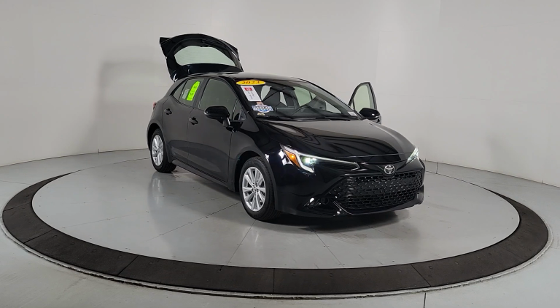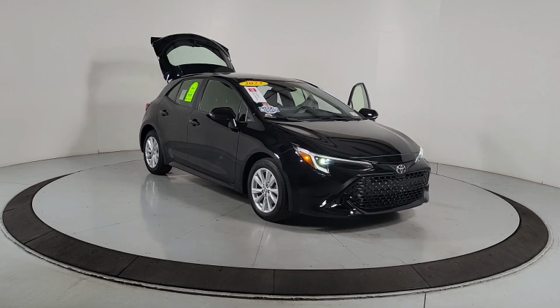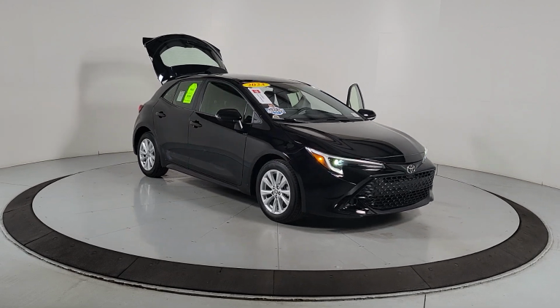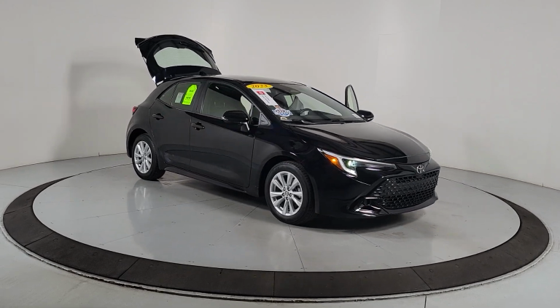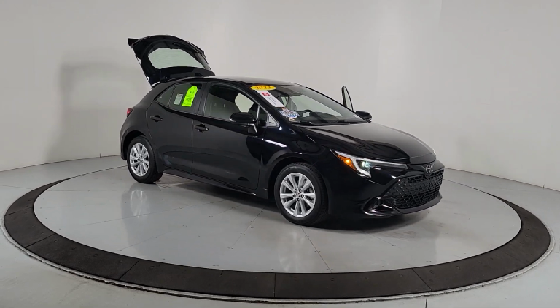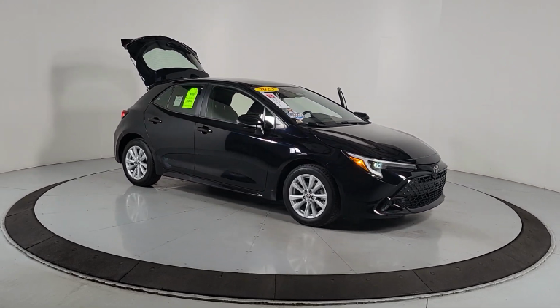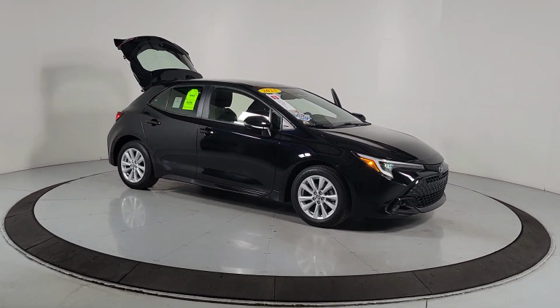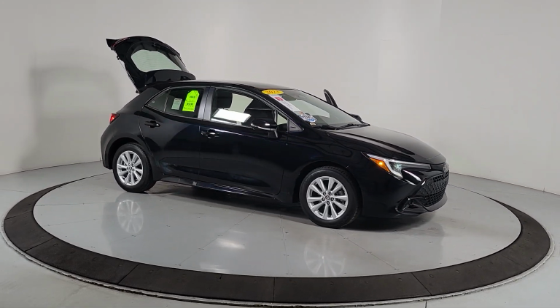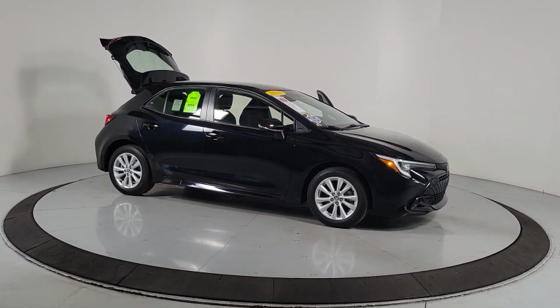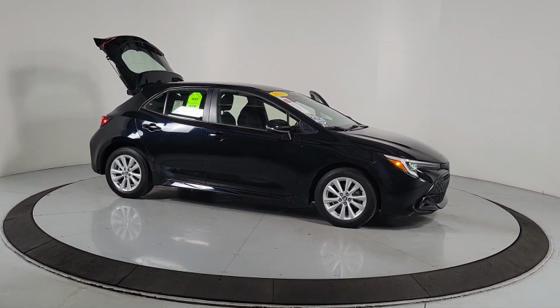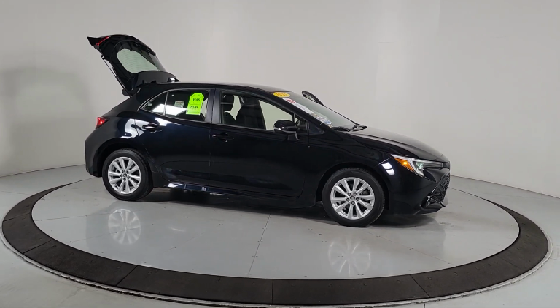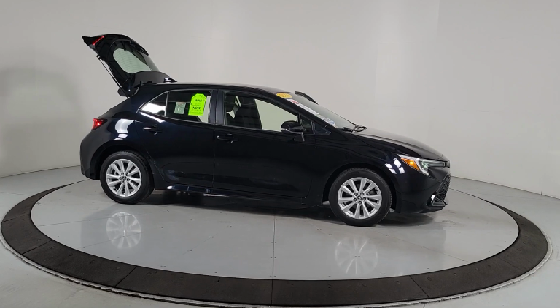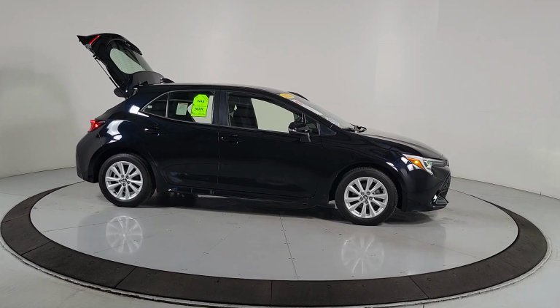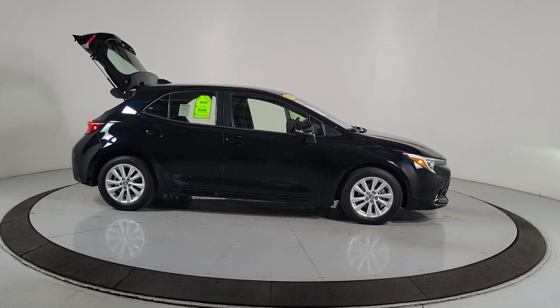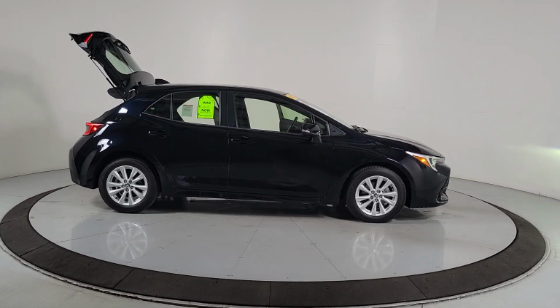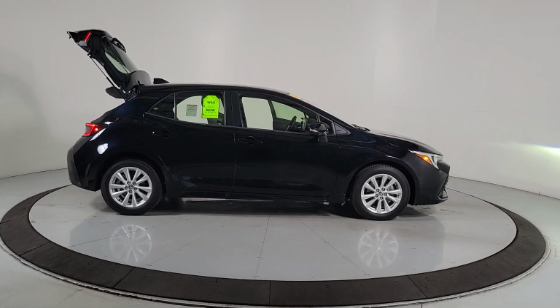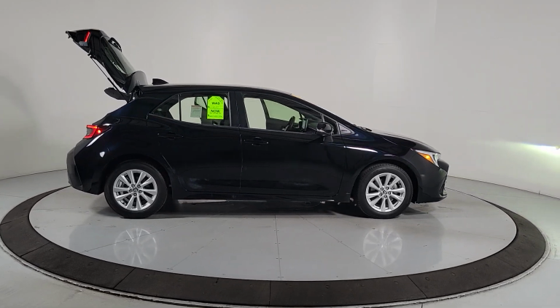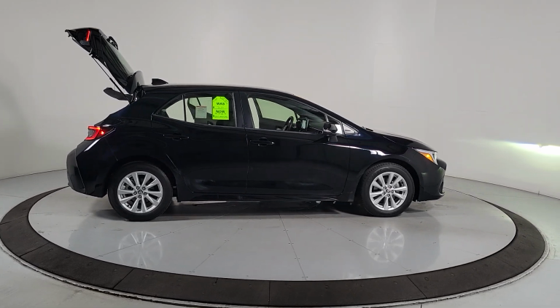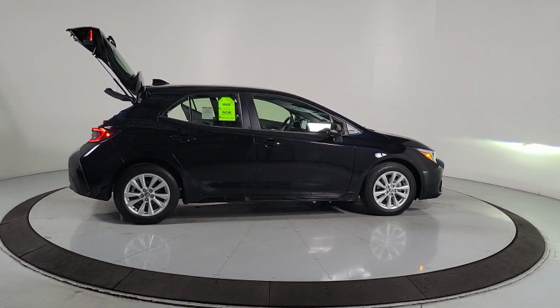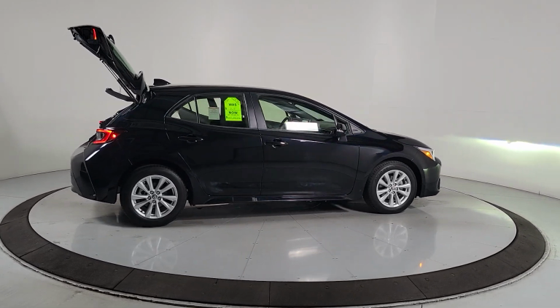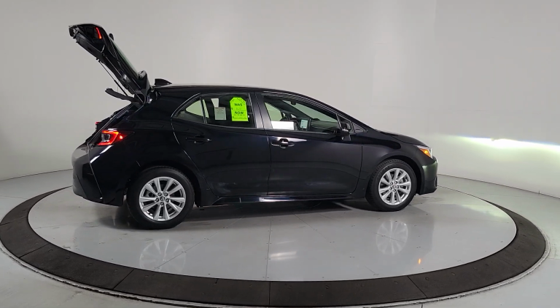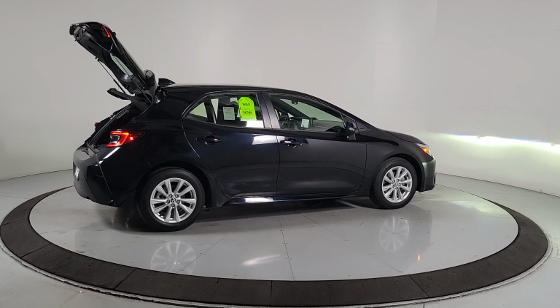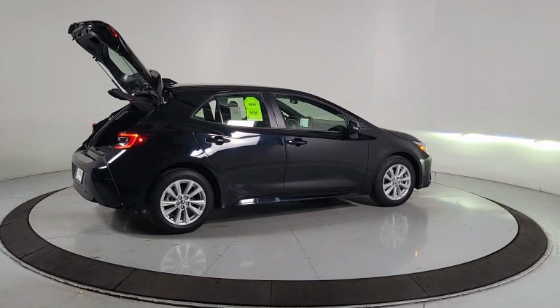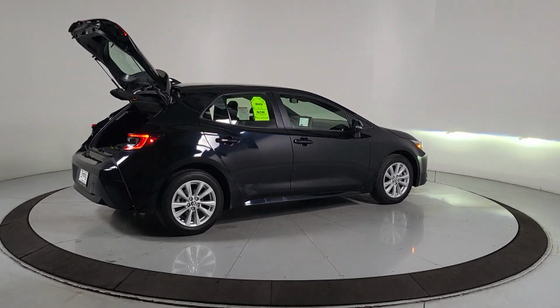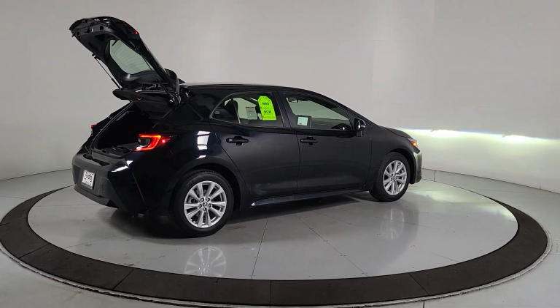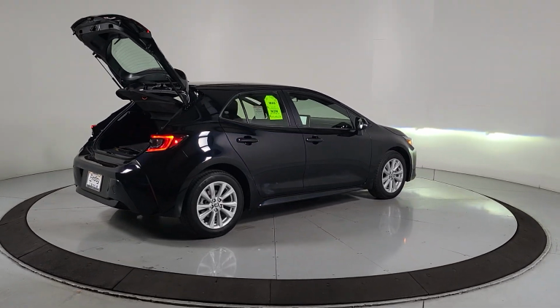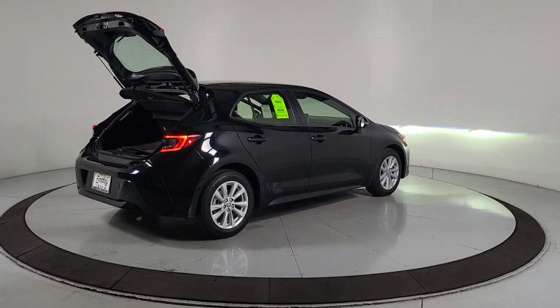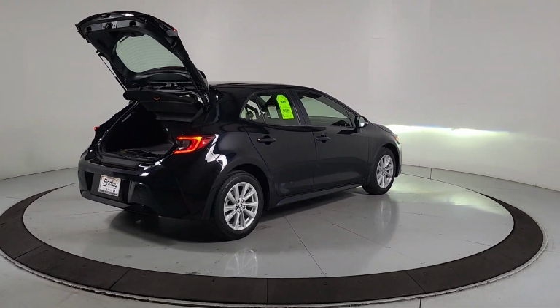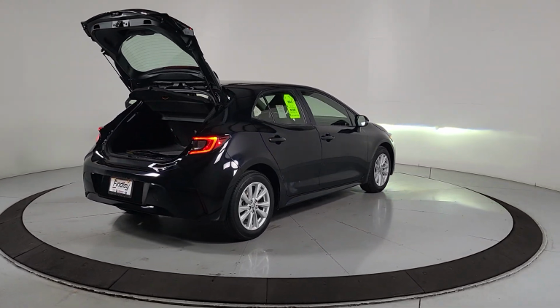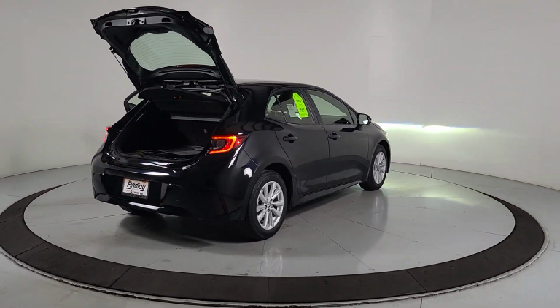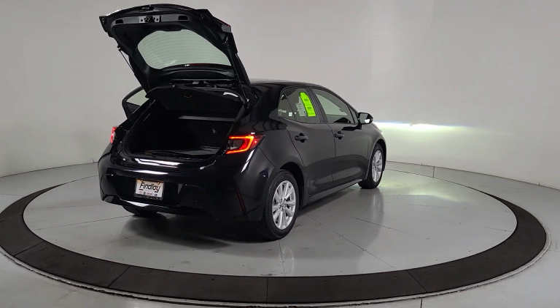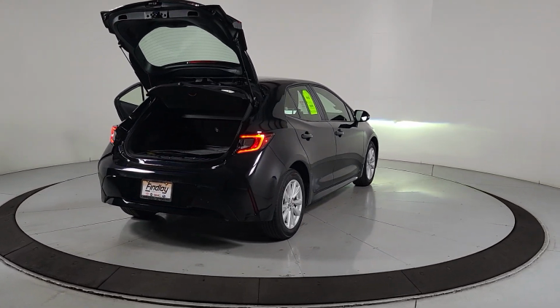Take a moment to check out the 2023 Toyota Corolla Hatchback. With less than 5,000 miles on the odometer, this vehicle stands out from the rest. Add zest to your daily drive in this sporty Corolla Hatchback.